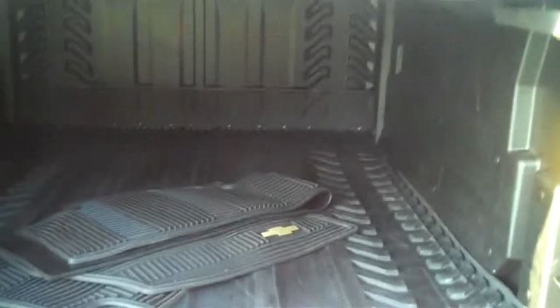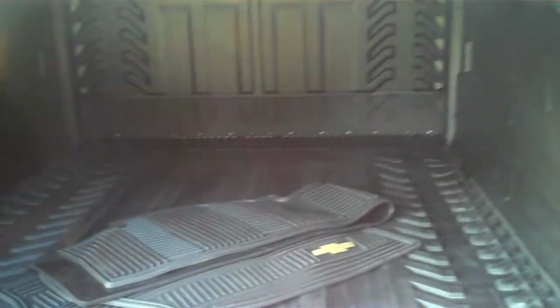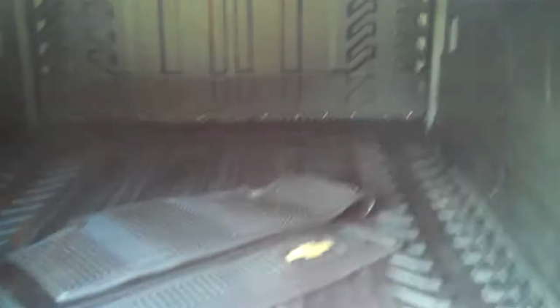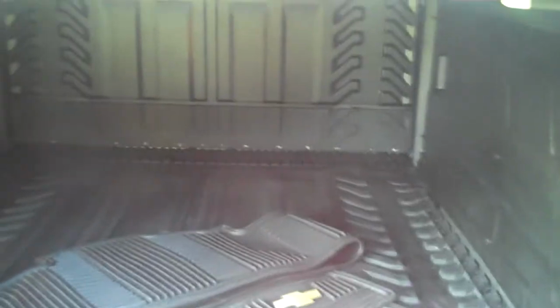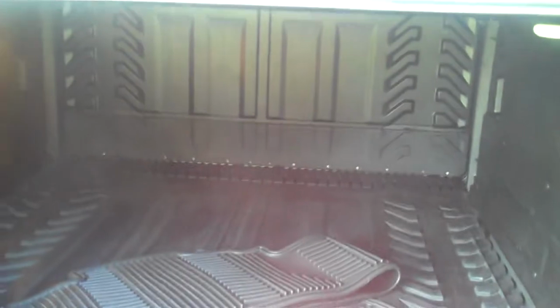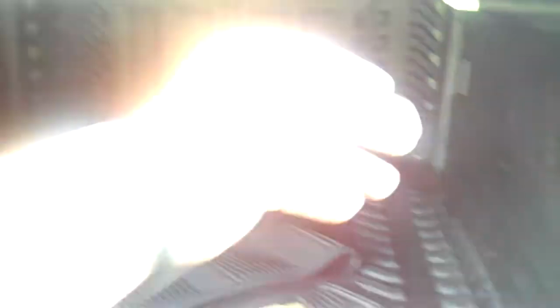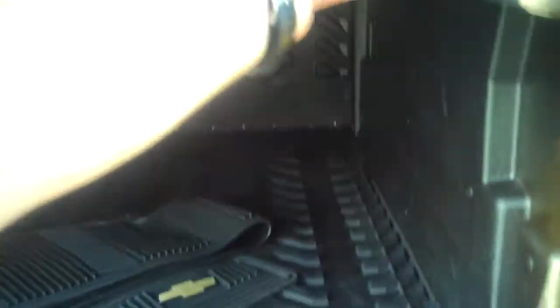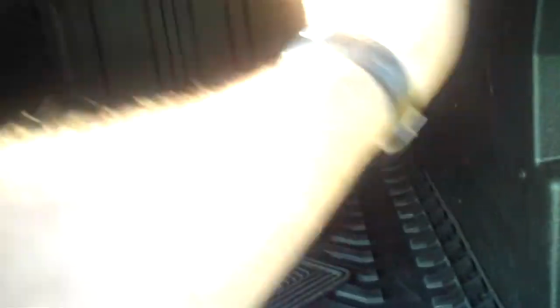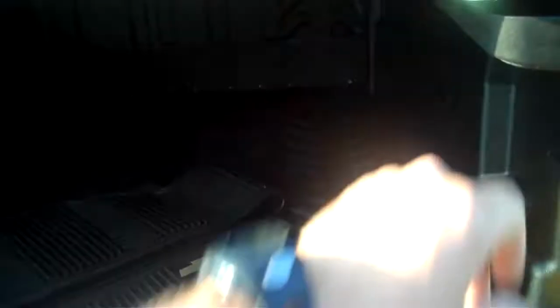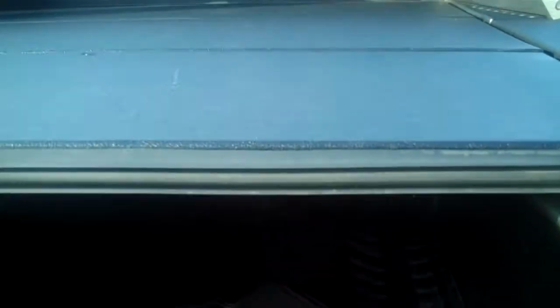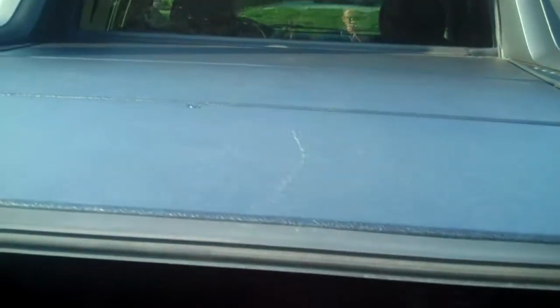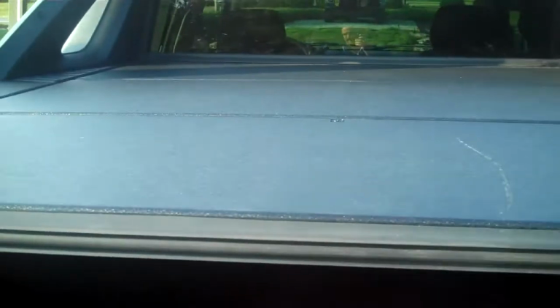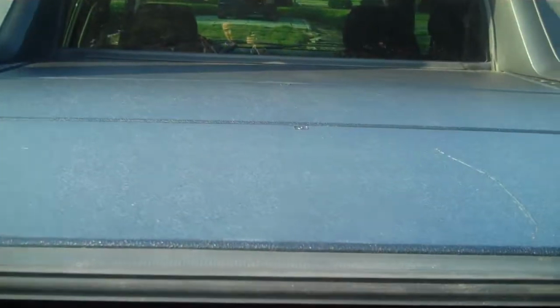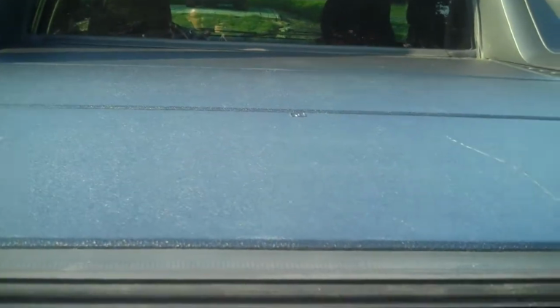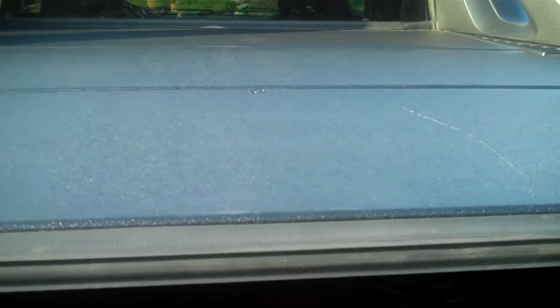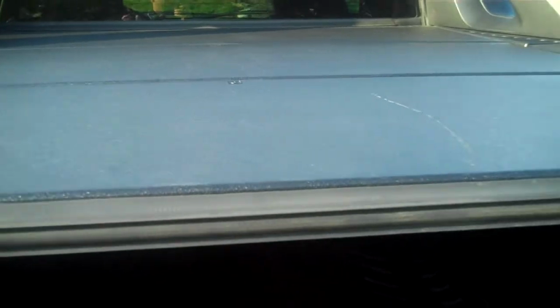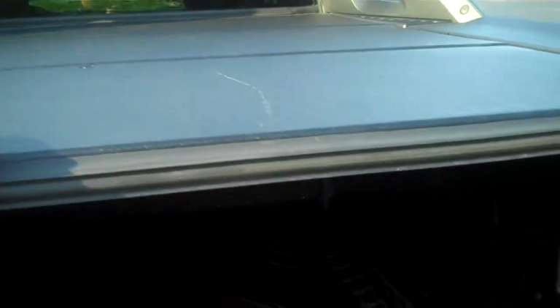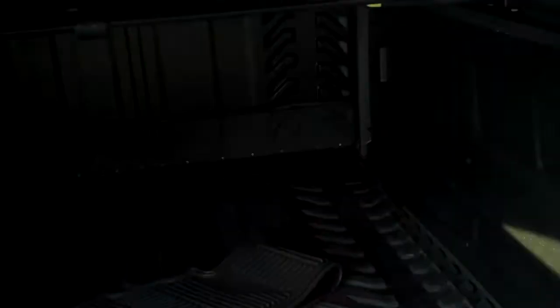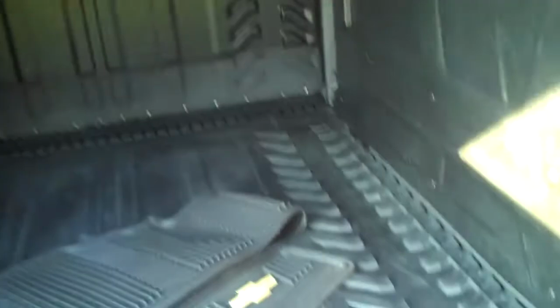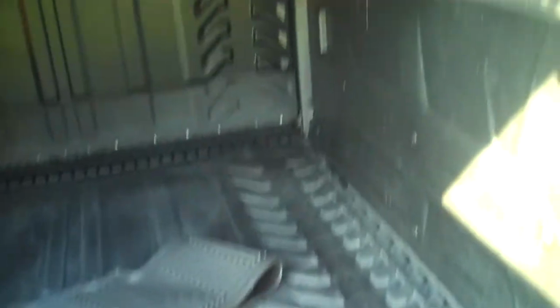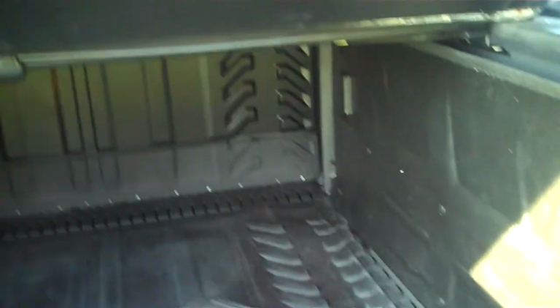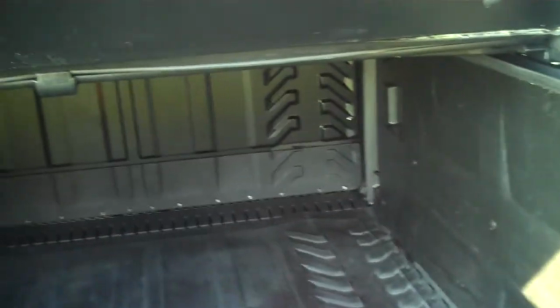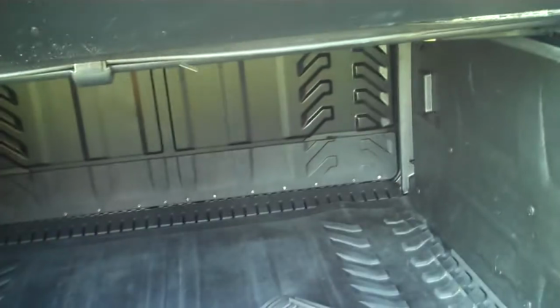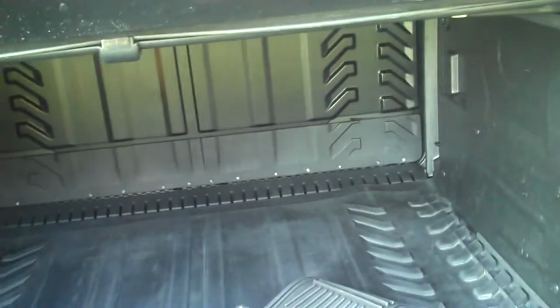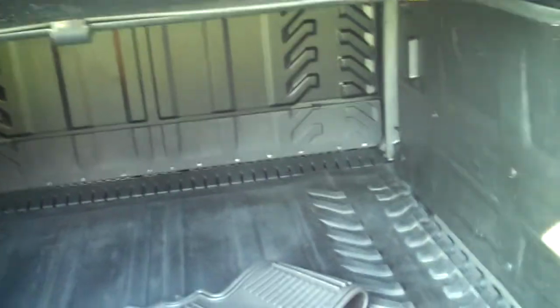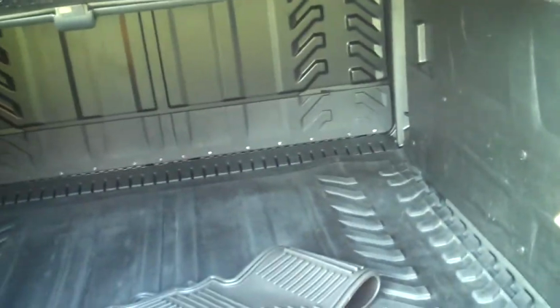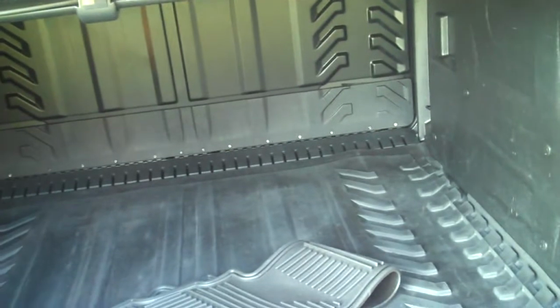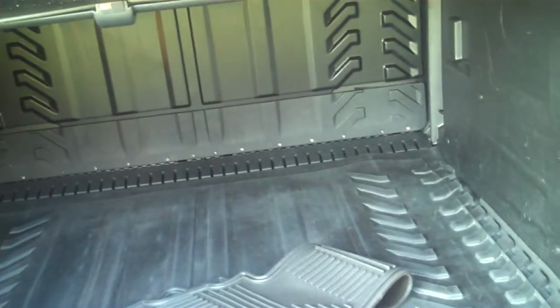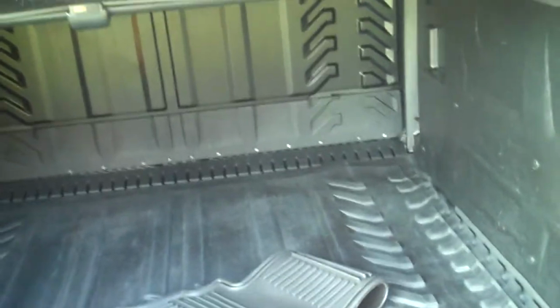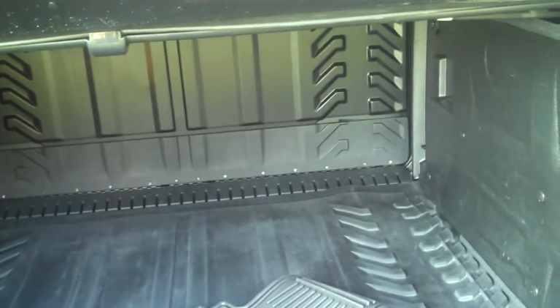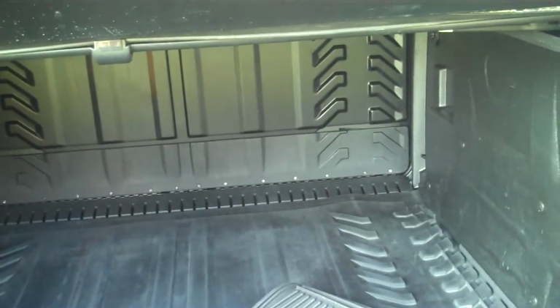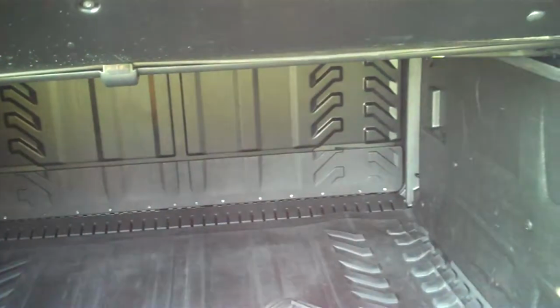One thing that I was not aware of on these is that each section has a nice cover on top, and each section of this cover lifts off individually. So if you do have something really tall that you need to throw back in there, you can absolutely do that.